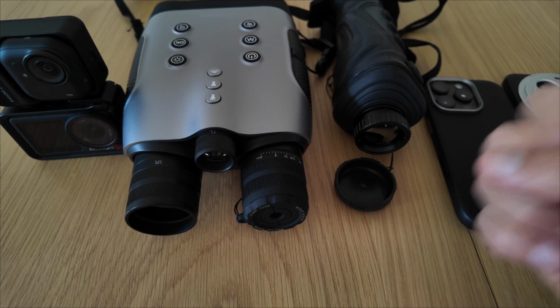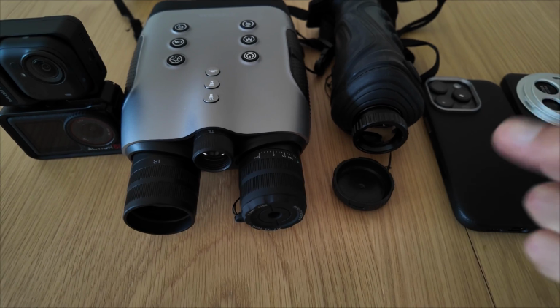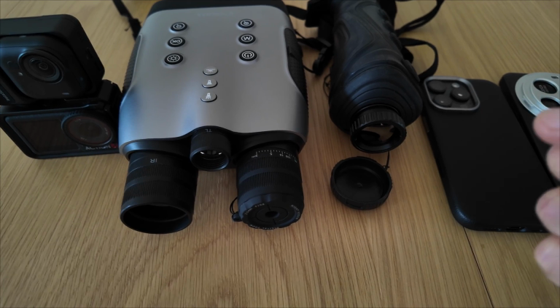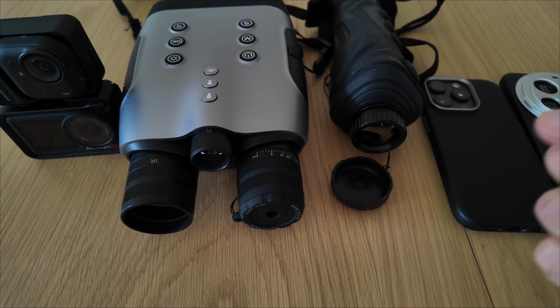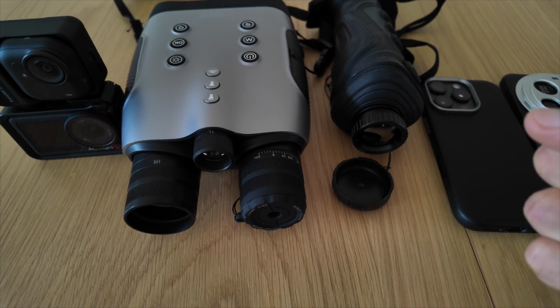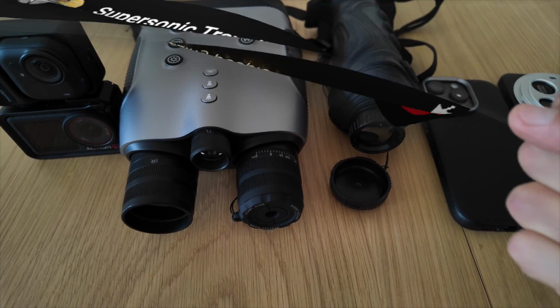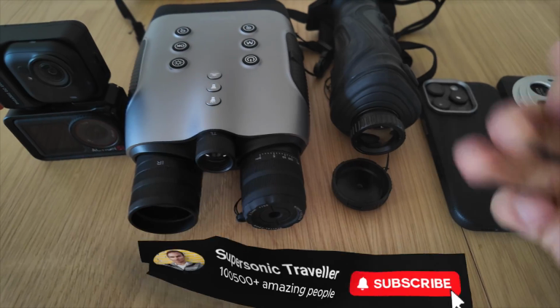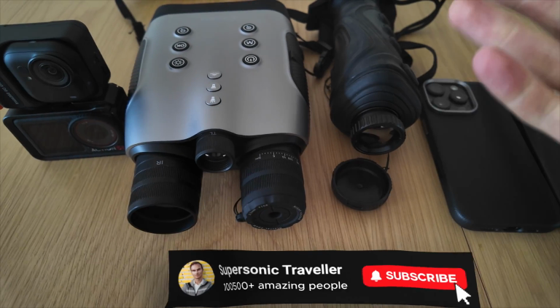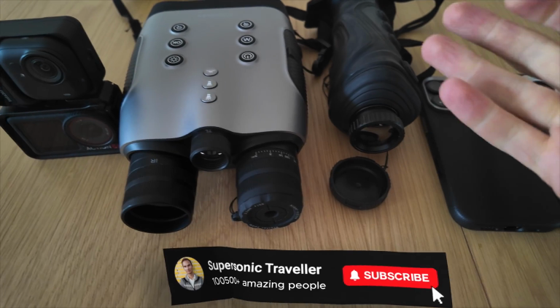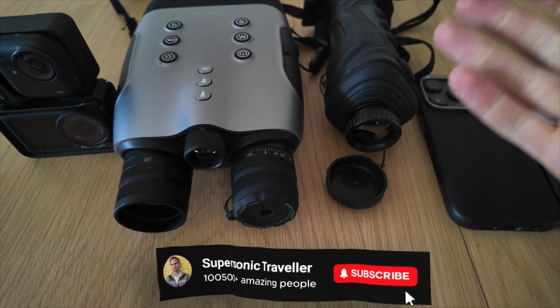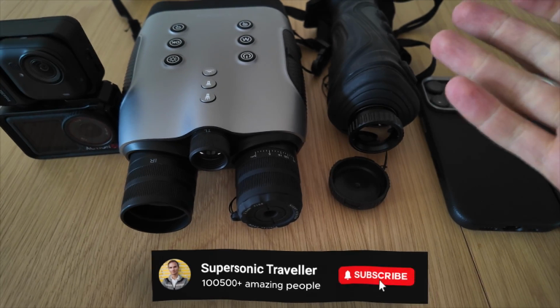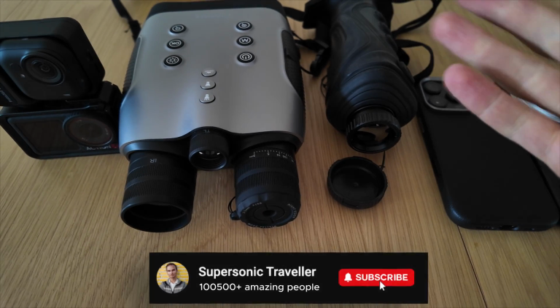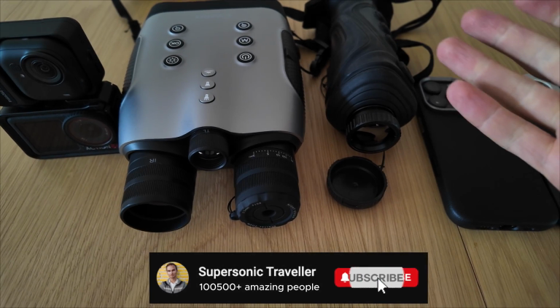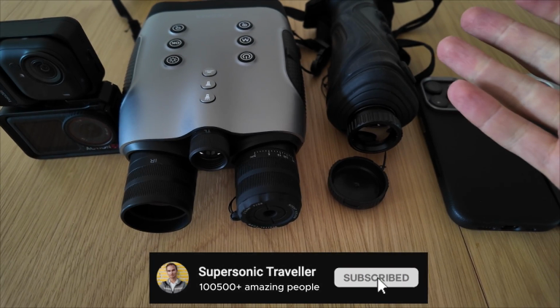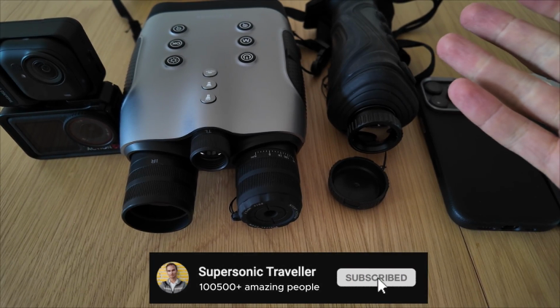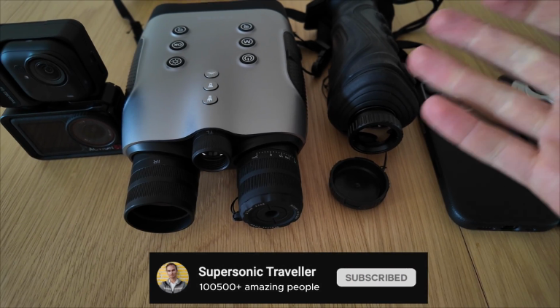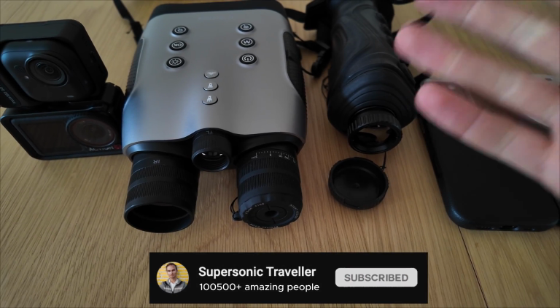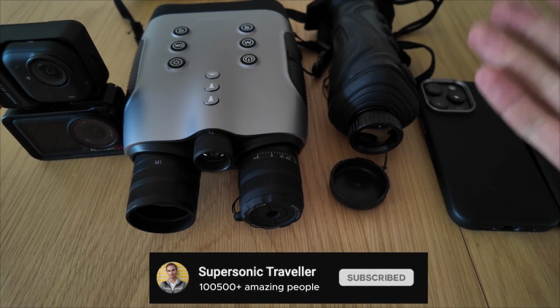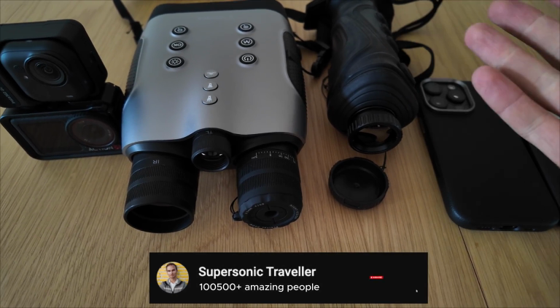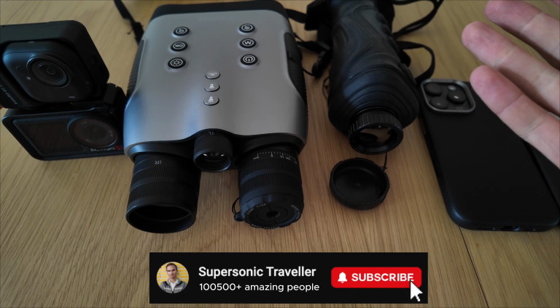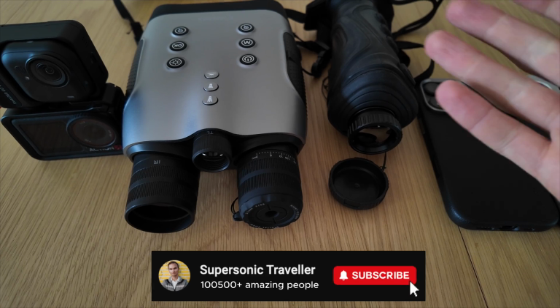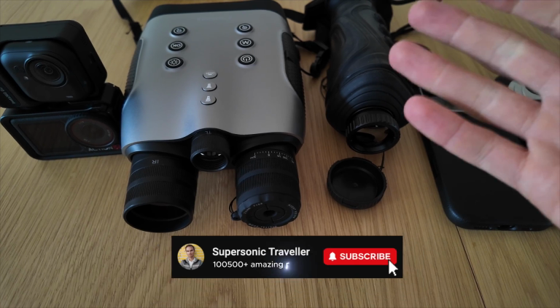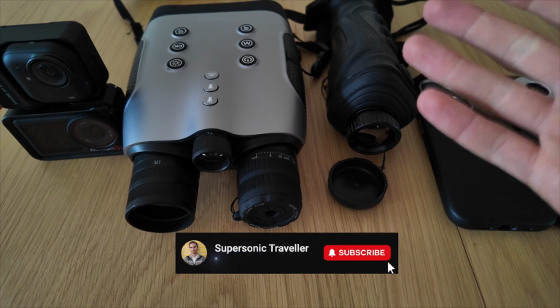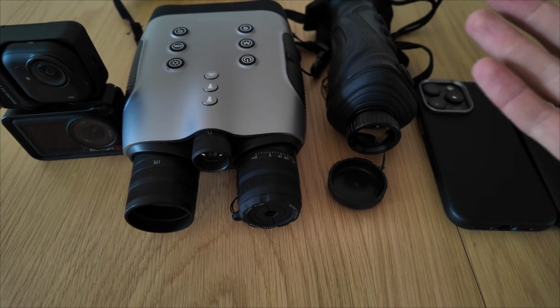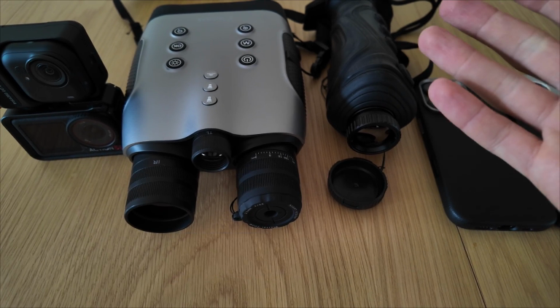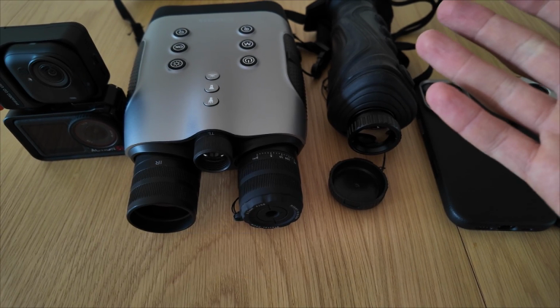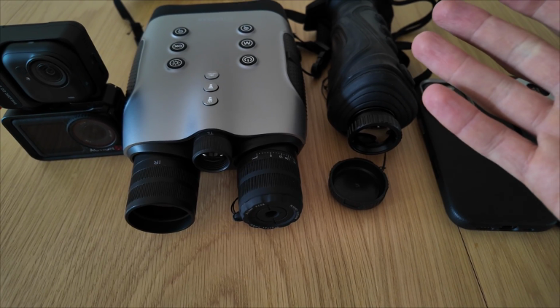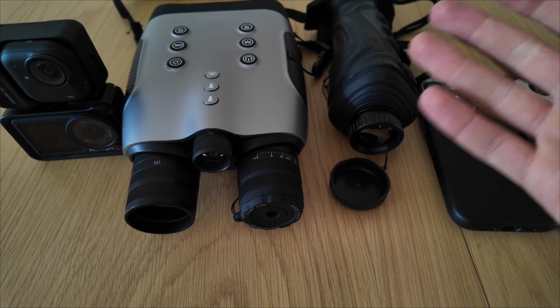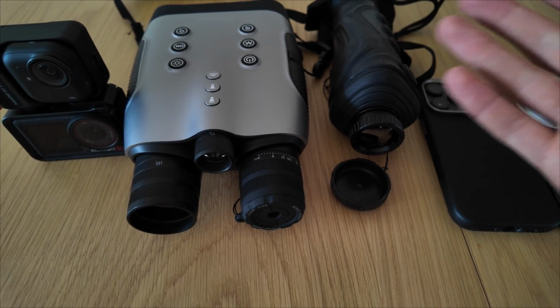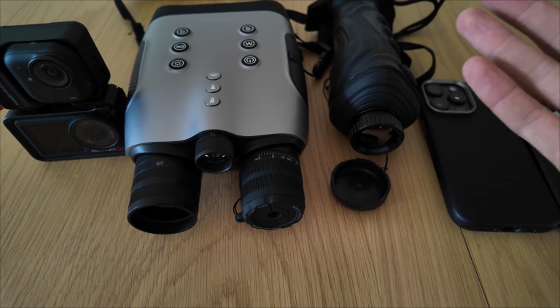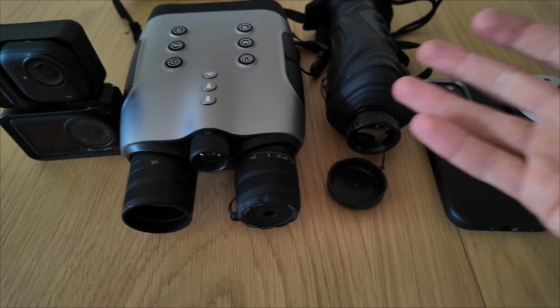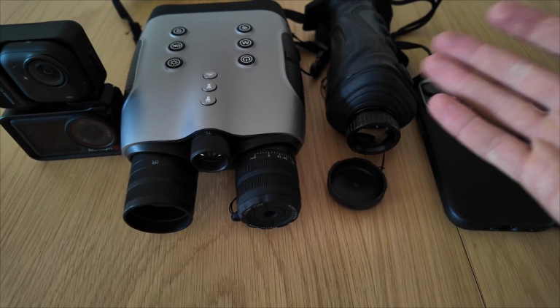Thanks for watching. If you found this comparison useful, hit the like, subscribe, and check out my next video. See you soon, and keep filming even when the world goes dark.